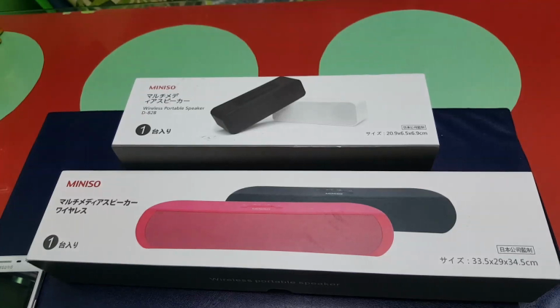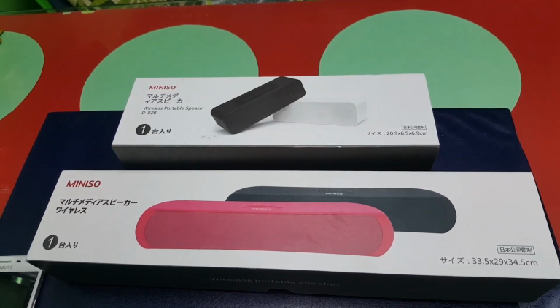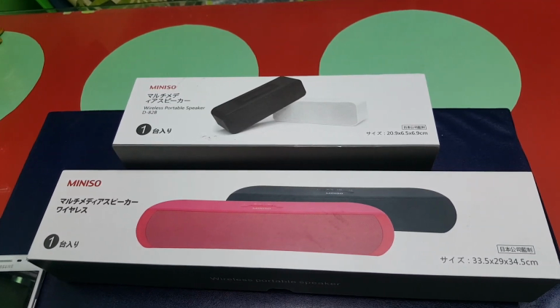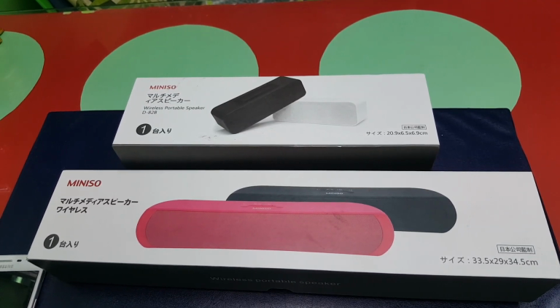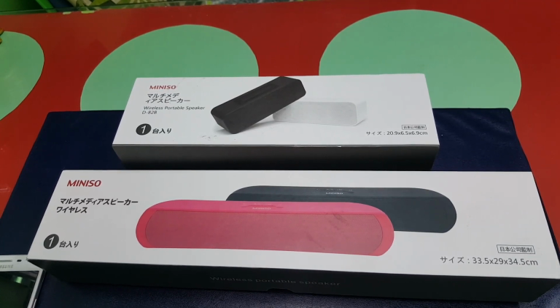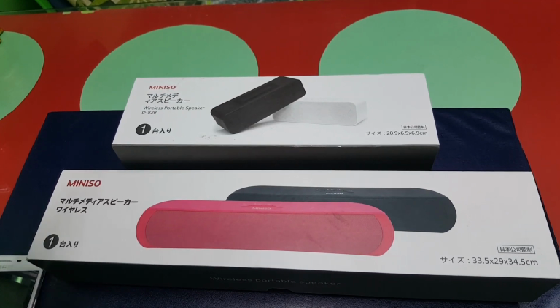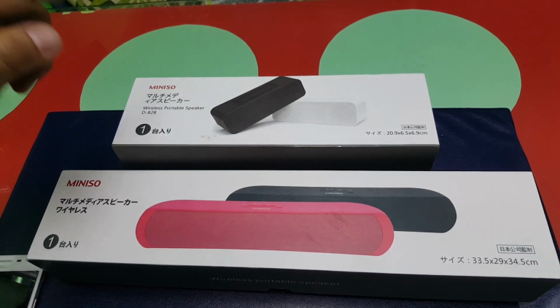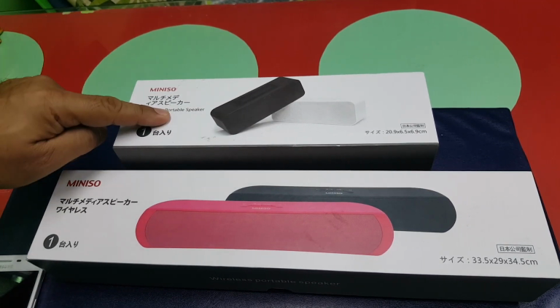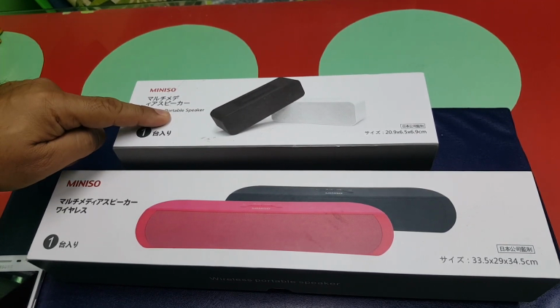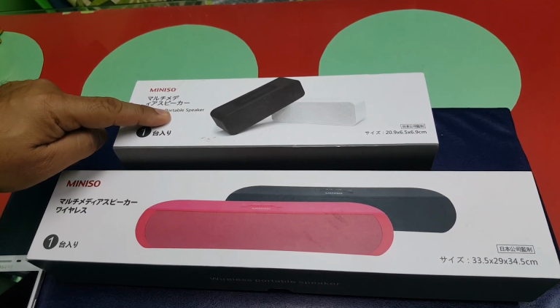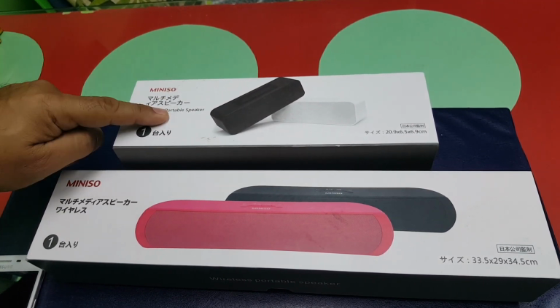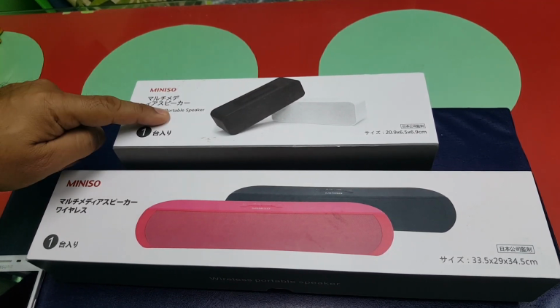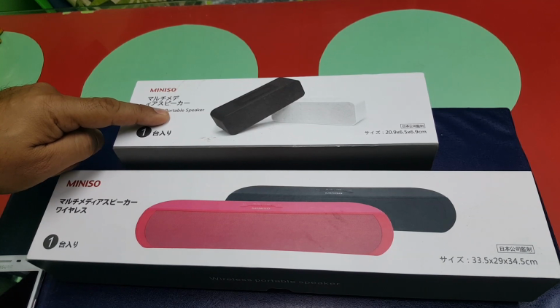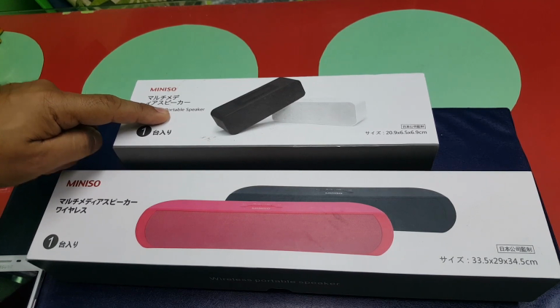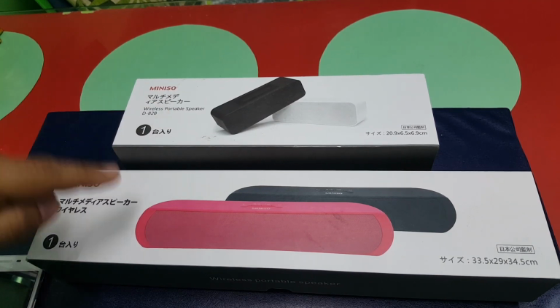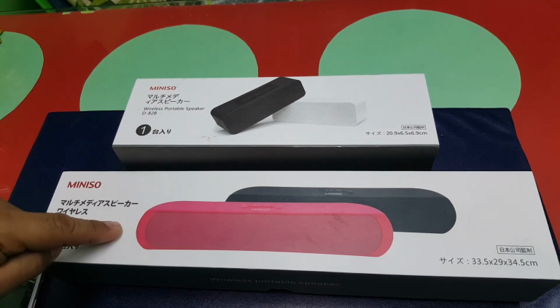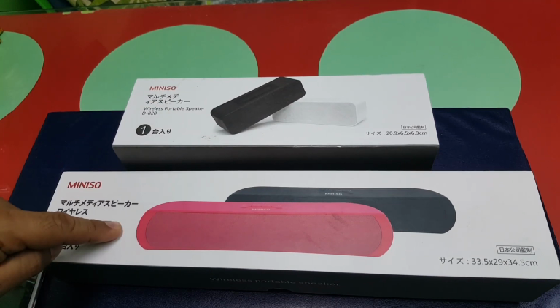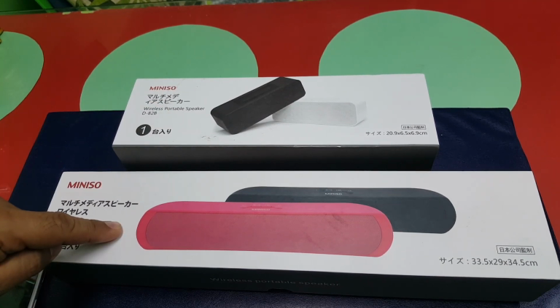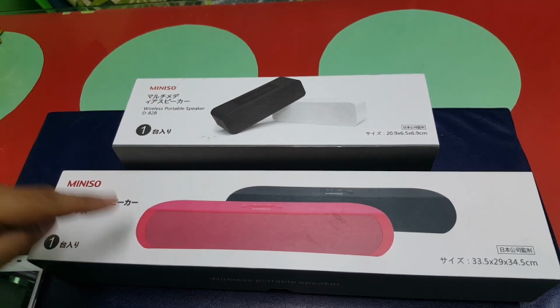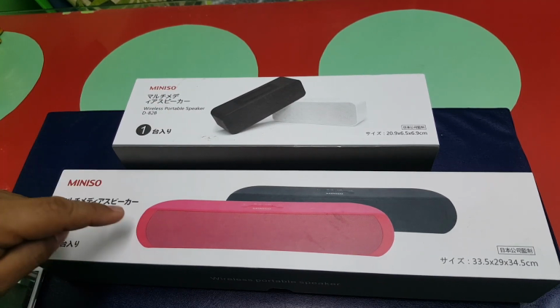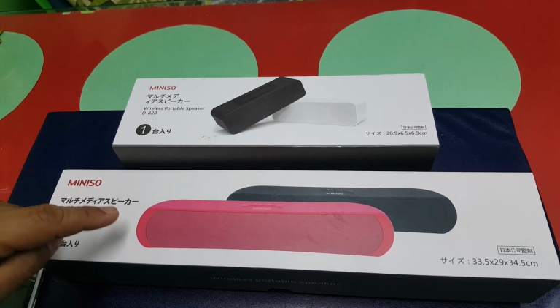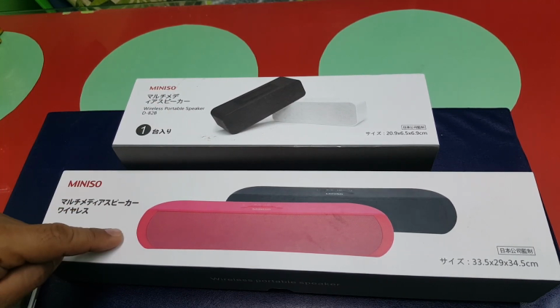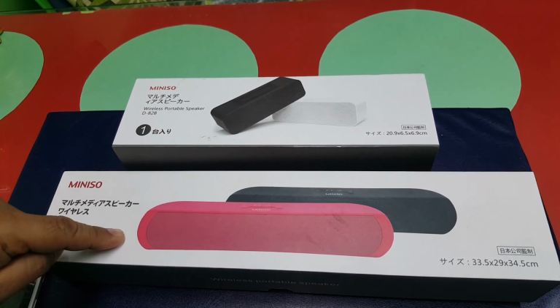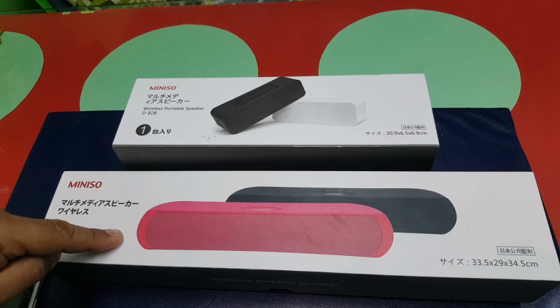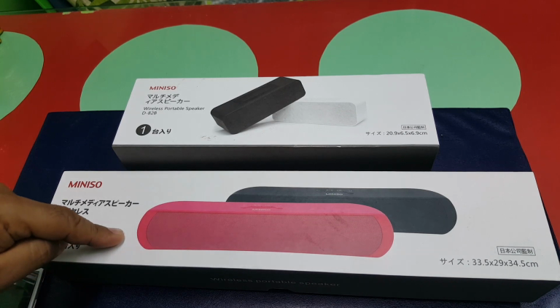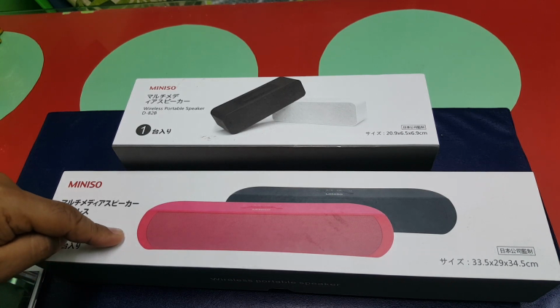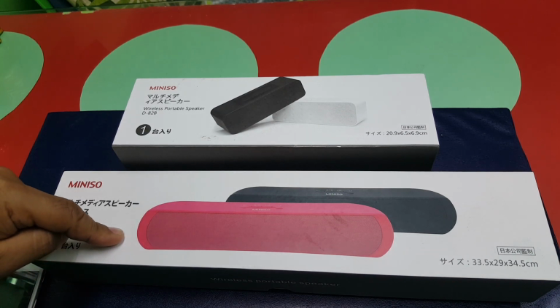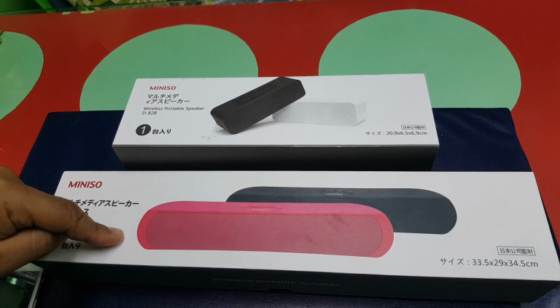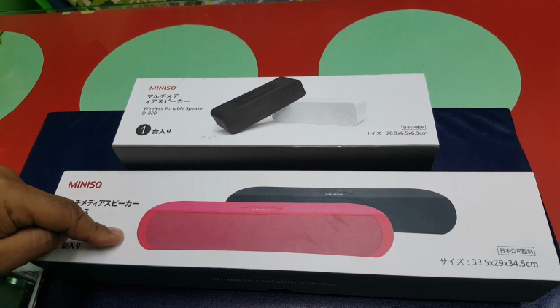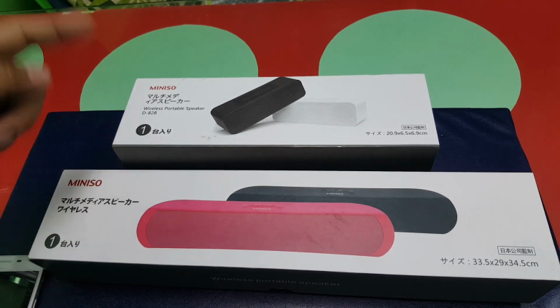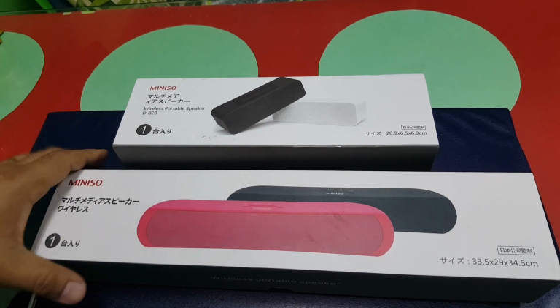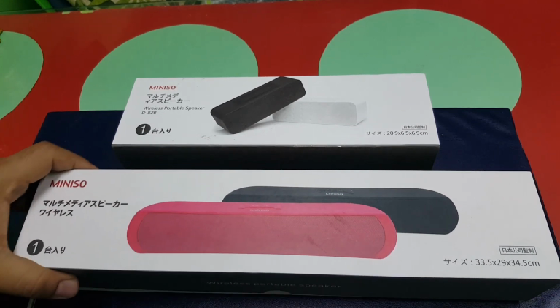Minitube Bluetooth speaker. We made a video a while ago about this one, the small one. Now here's the big brother. We'll try to unbox this one and see what the difference is with the other one.